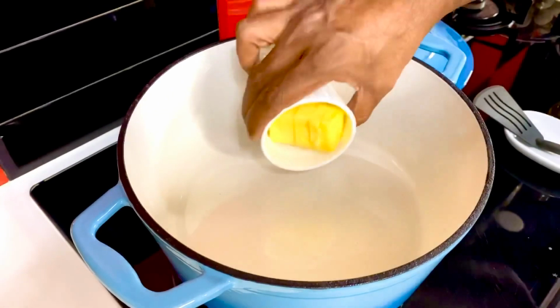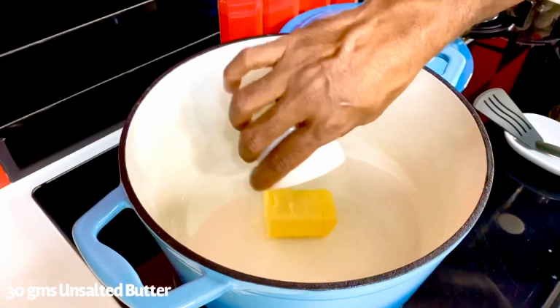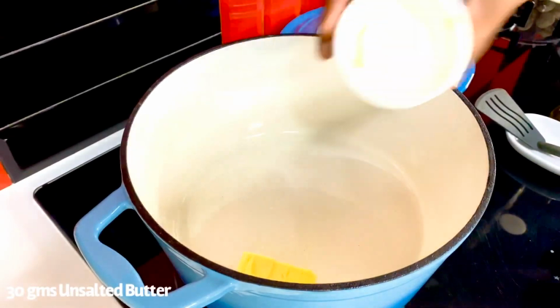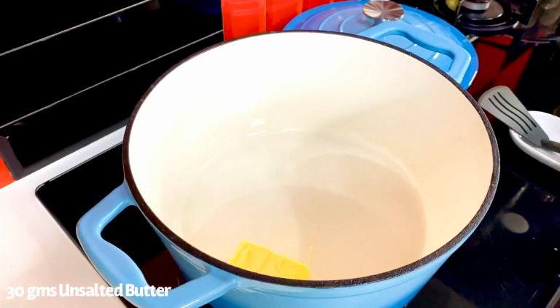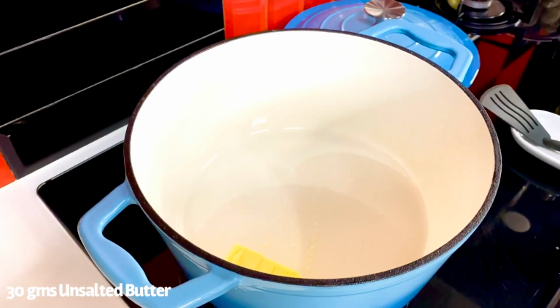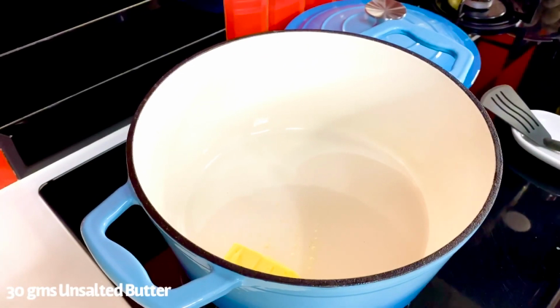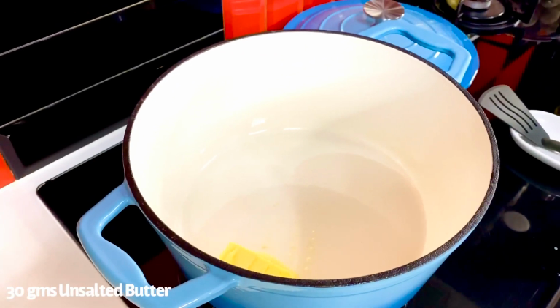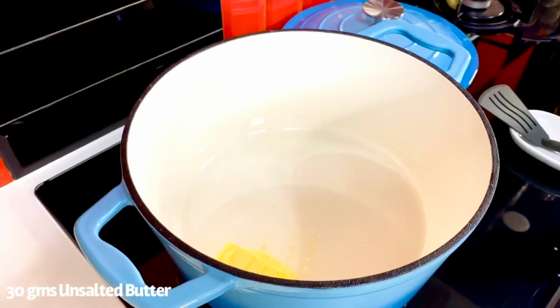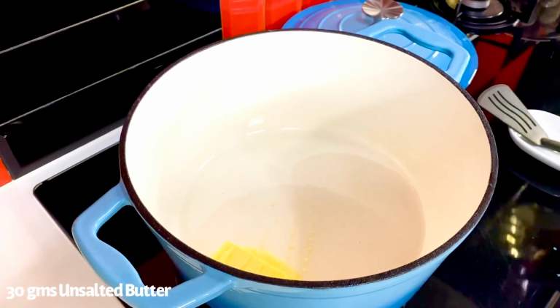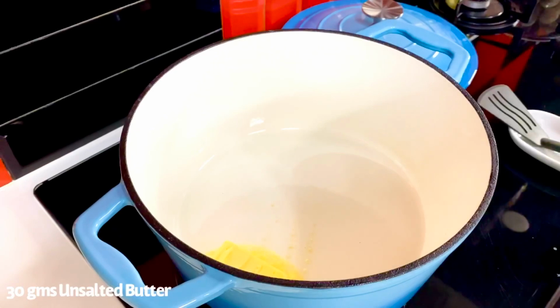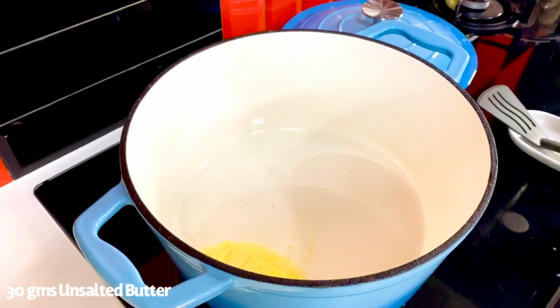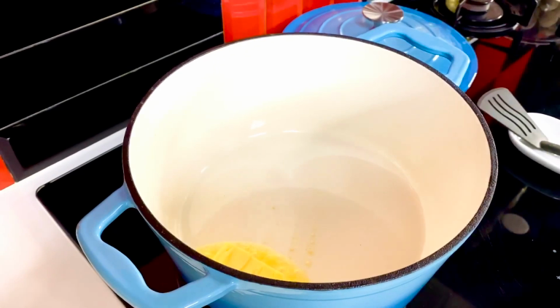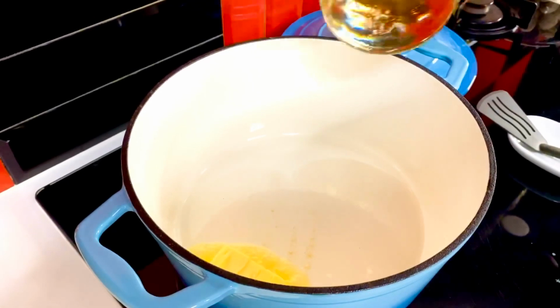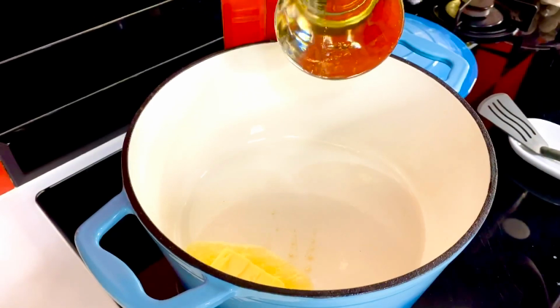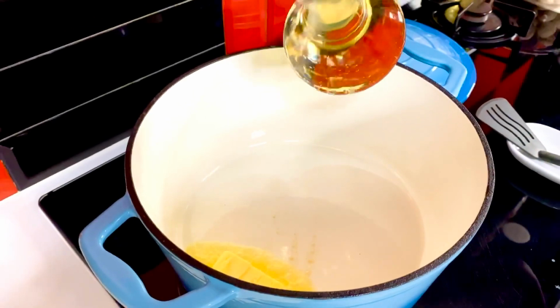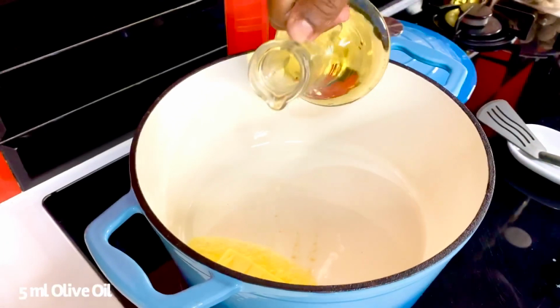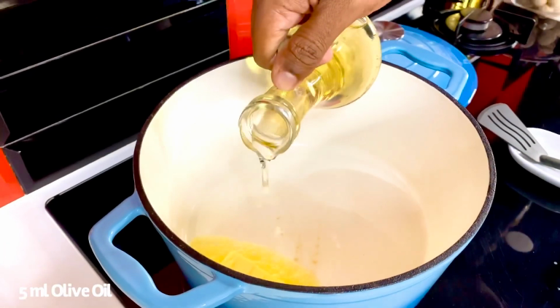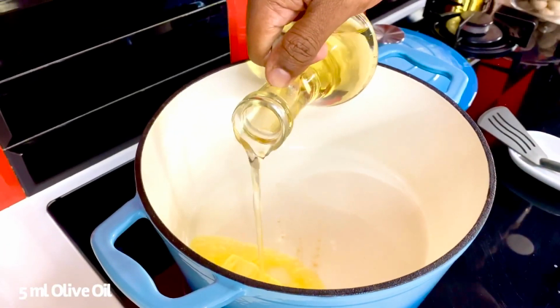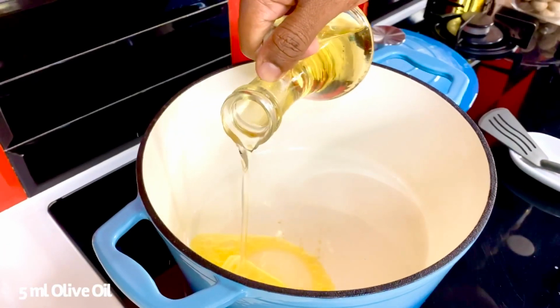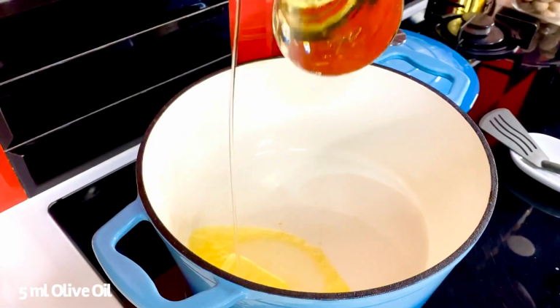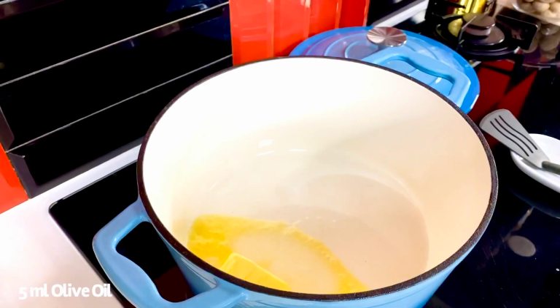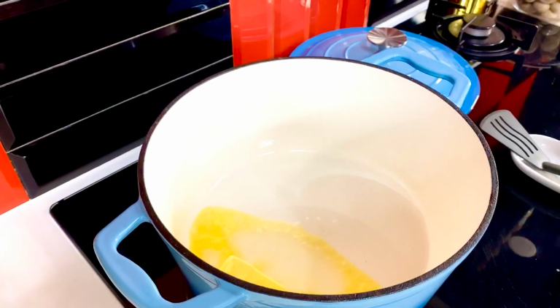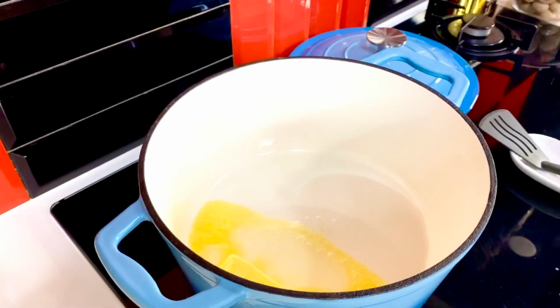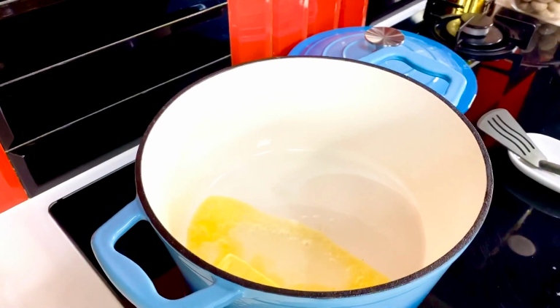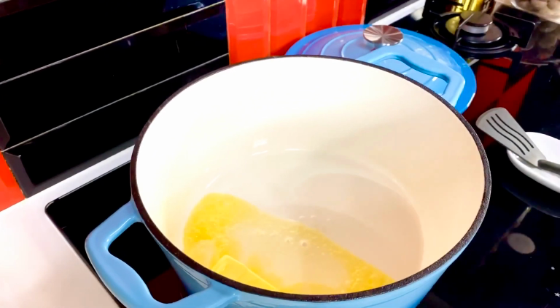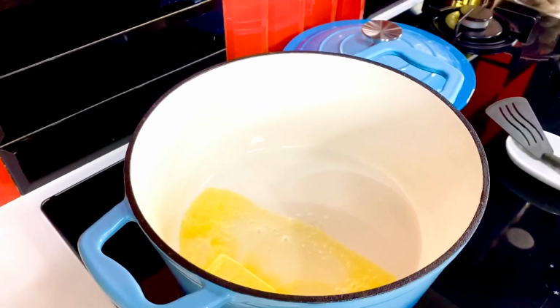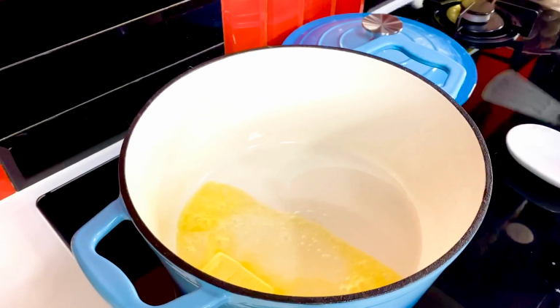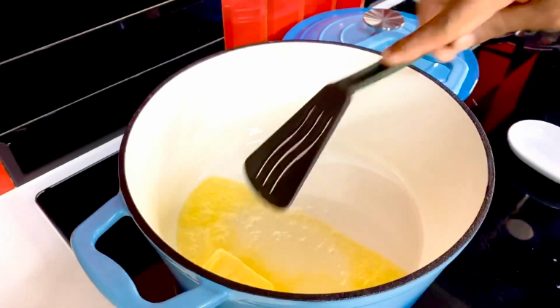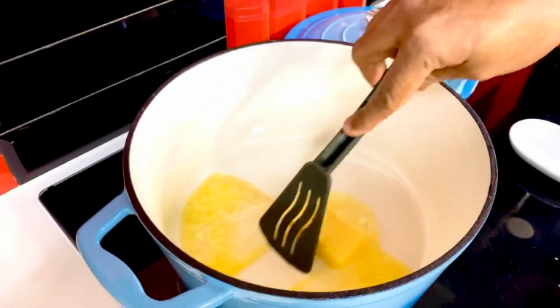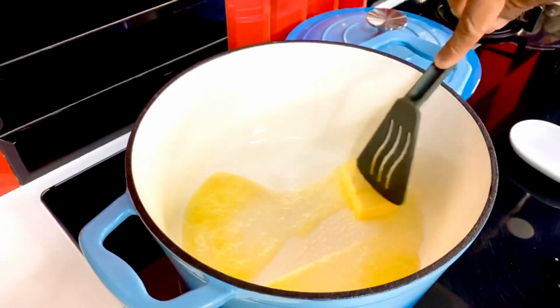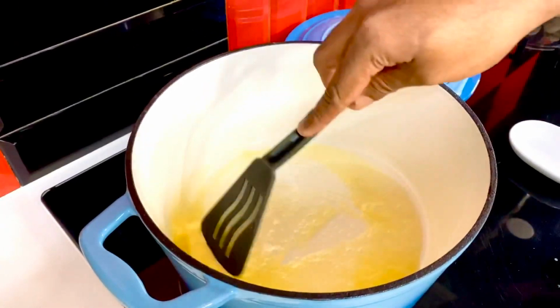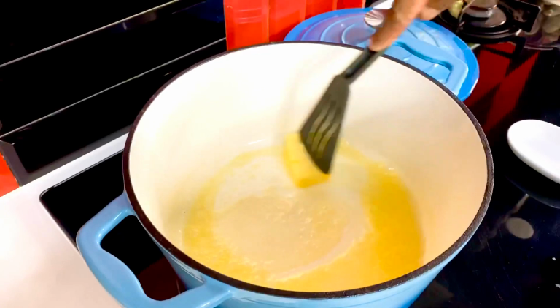Into my cast iron pan, I've taken about 30 grams of unsalted butter — just going to allow that to melt, but we don't want it to brown. With that, I'm going to add about 5 ml of normal olive oil, just allowing everything to blend into each other.